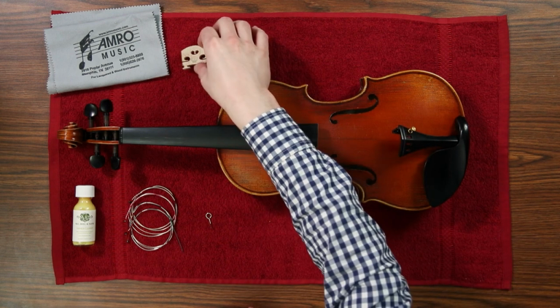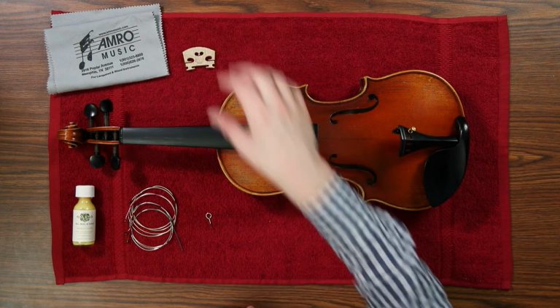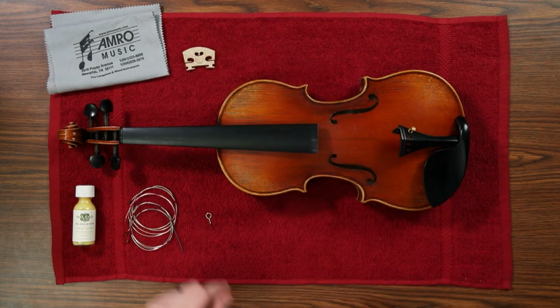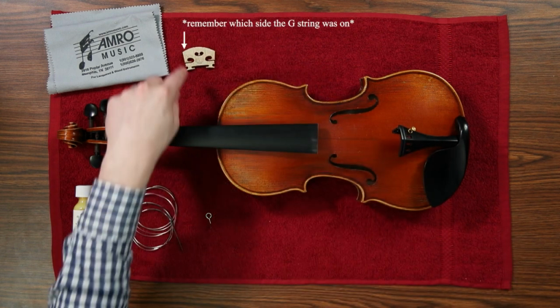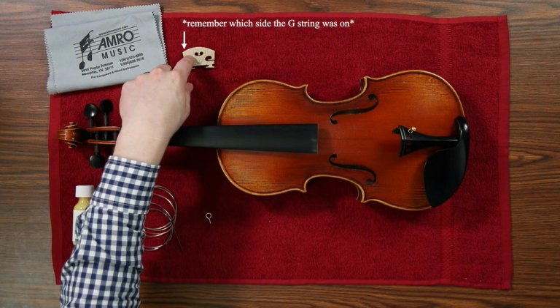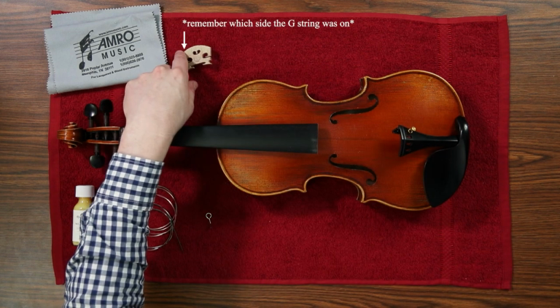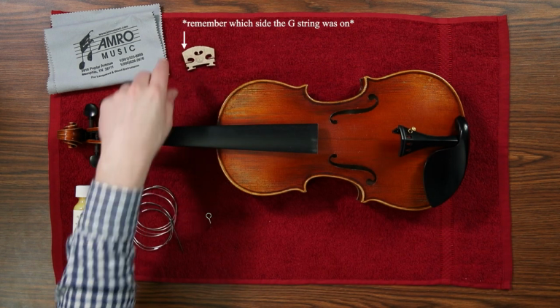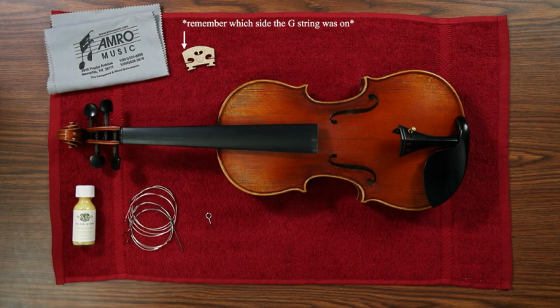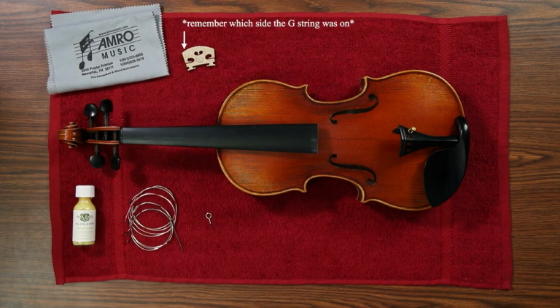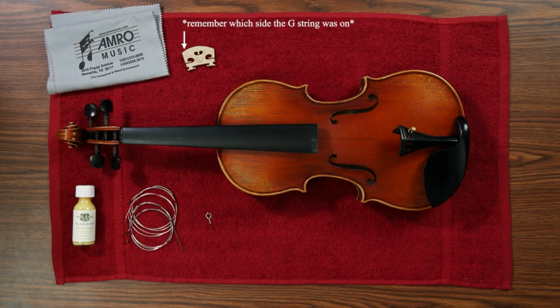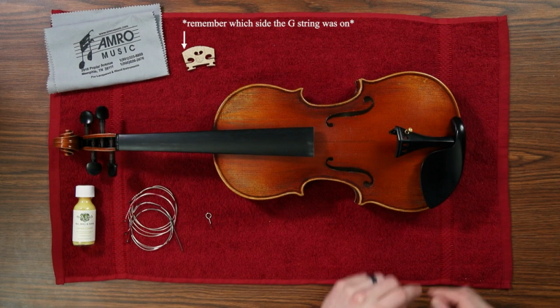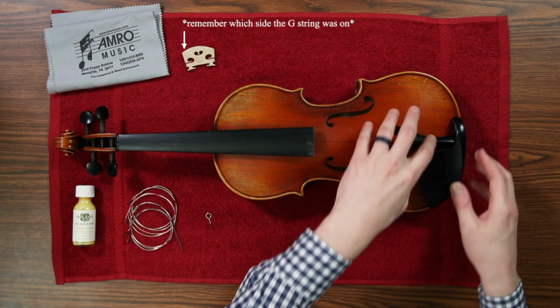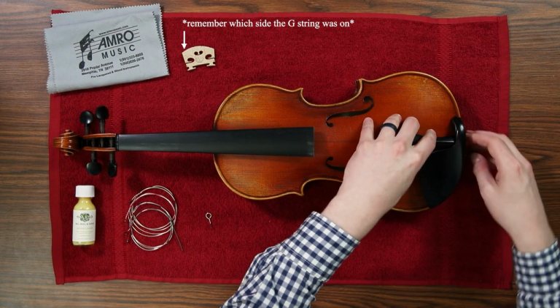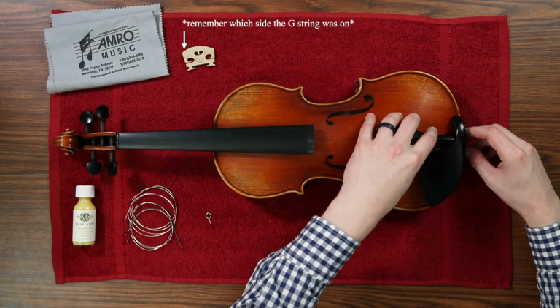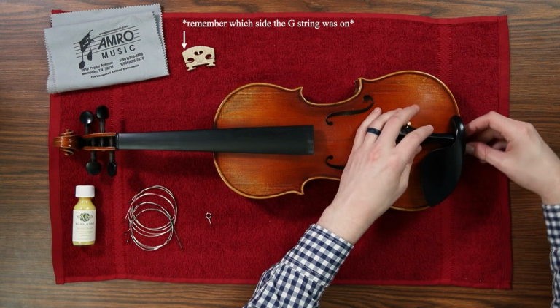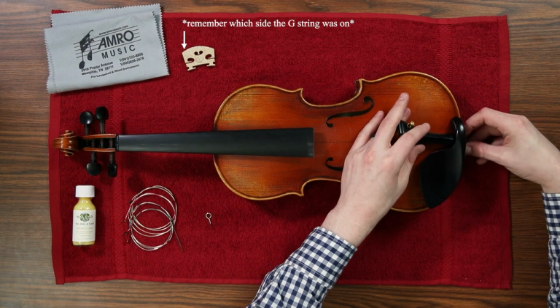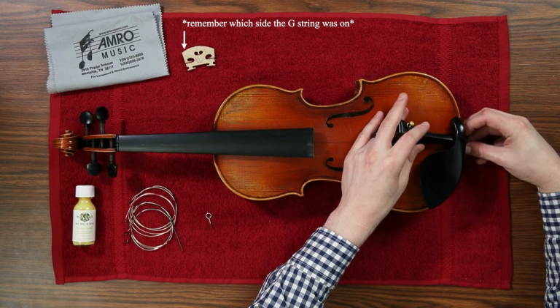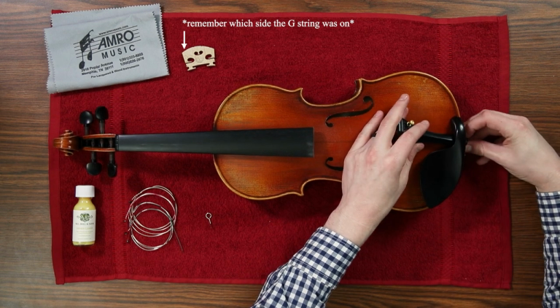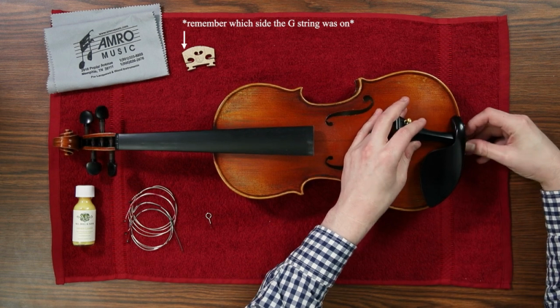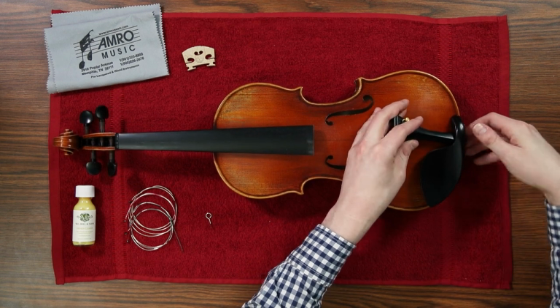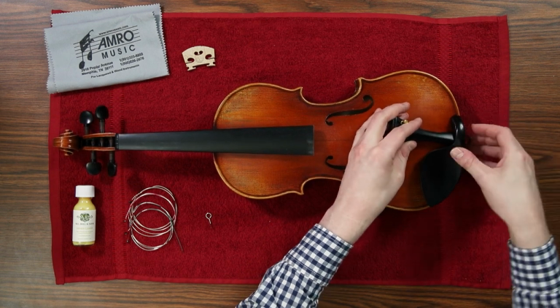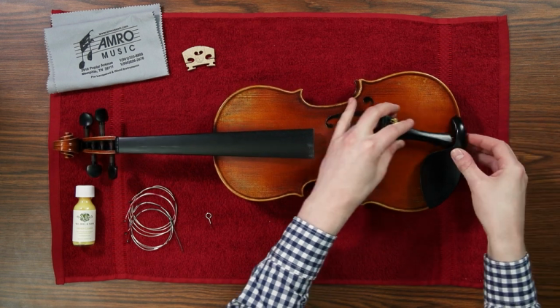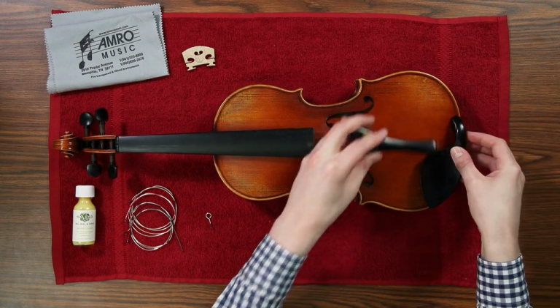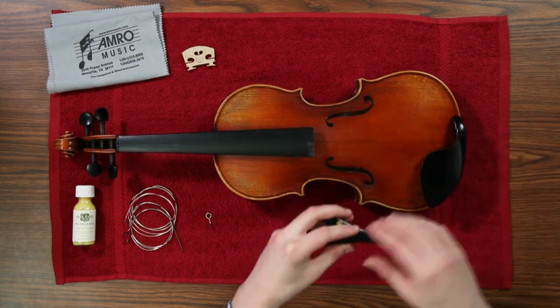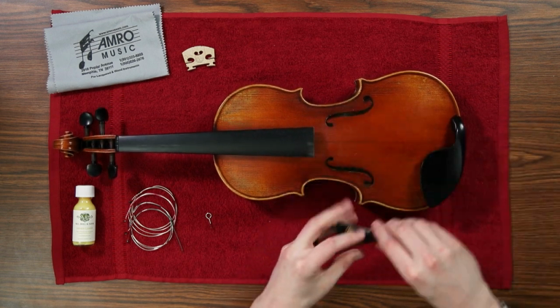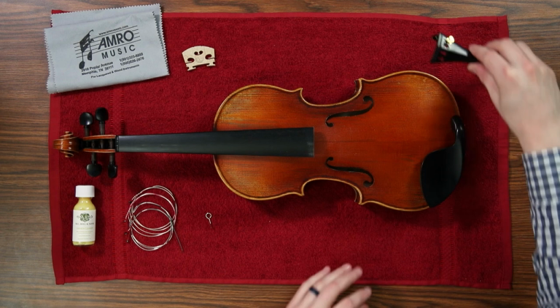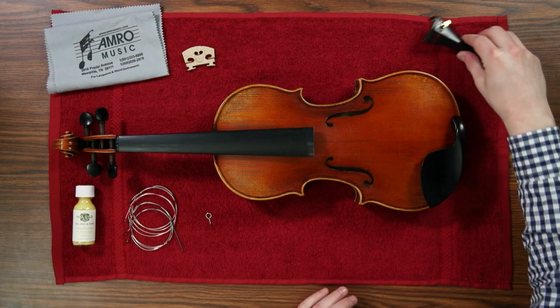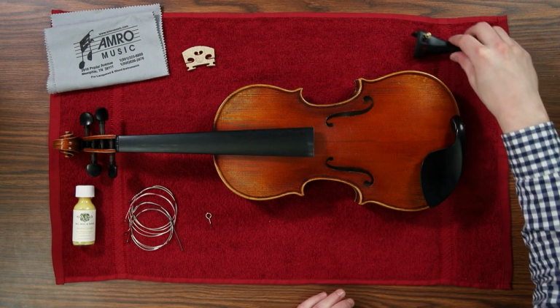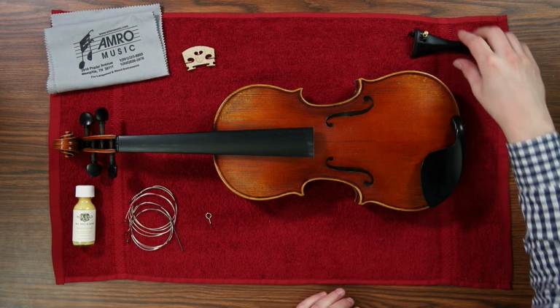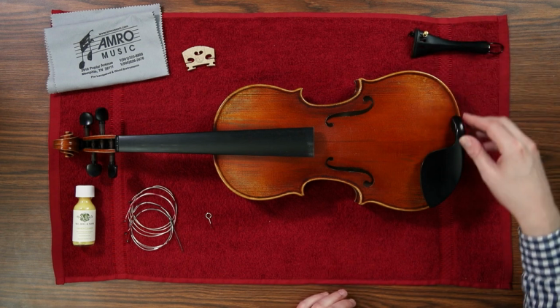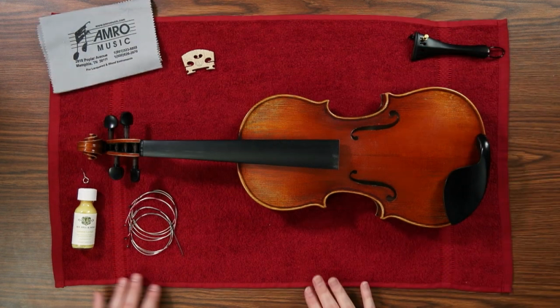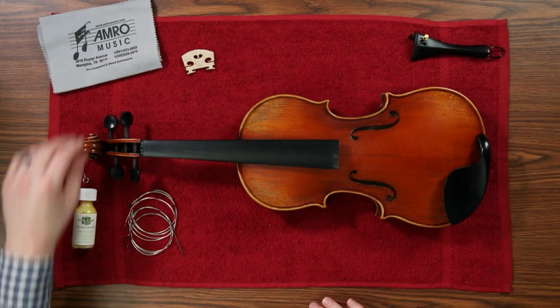Set the bridge aside and then take off the tailpiece. To remove the tailpiece, just pull the loop on the end of the tailpiece over the button at the bottom of your instrument and set that aside as well.